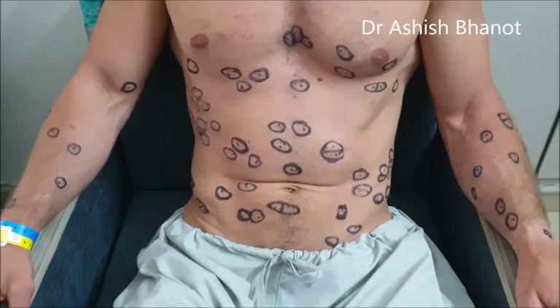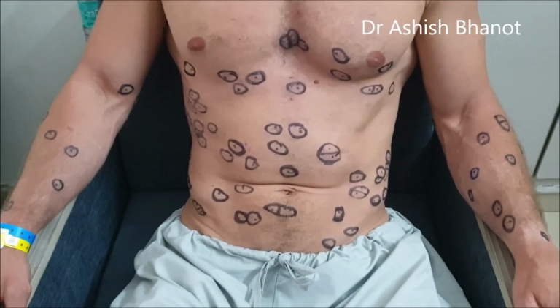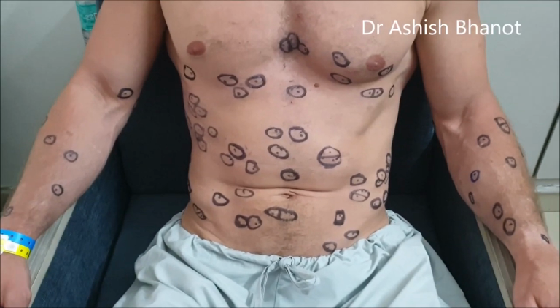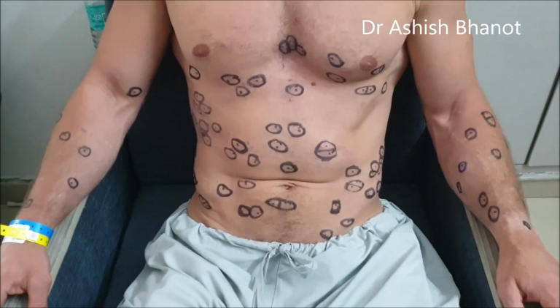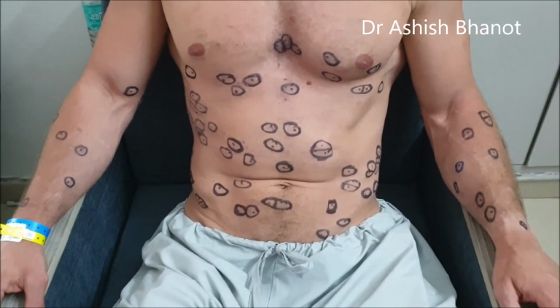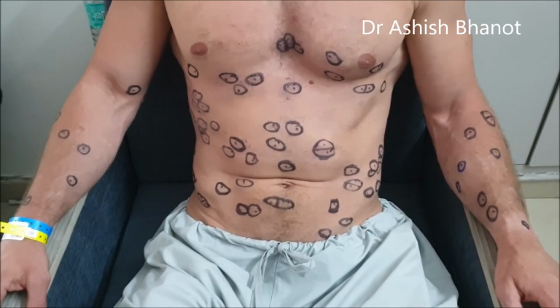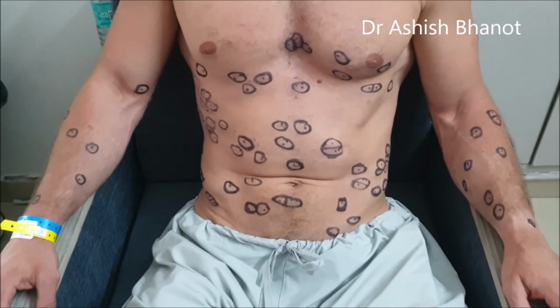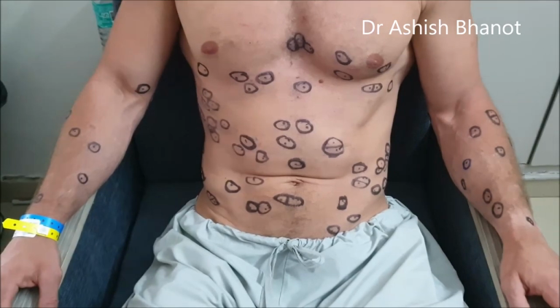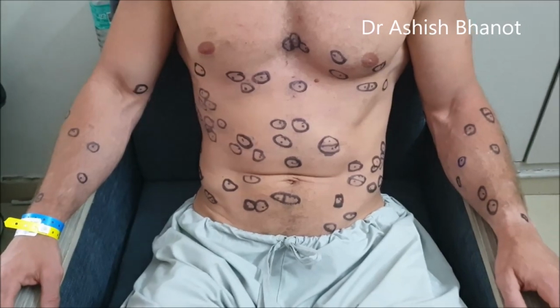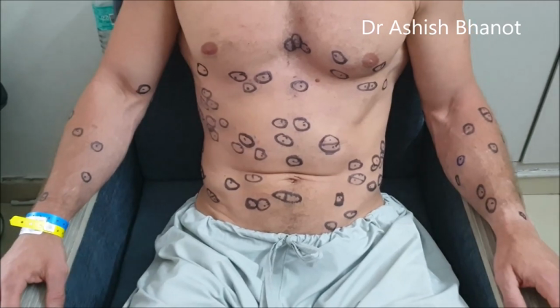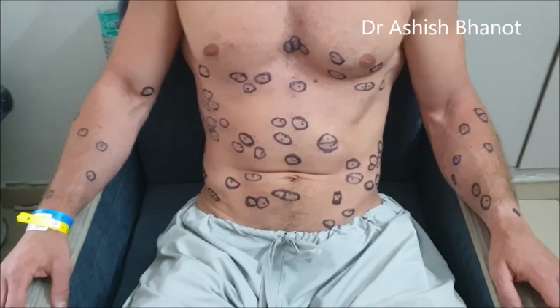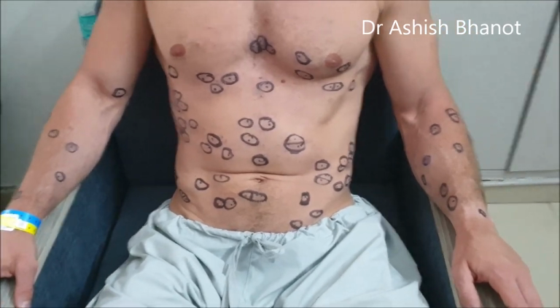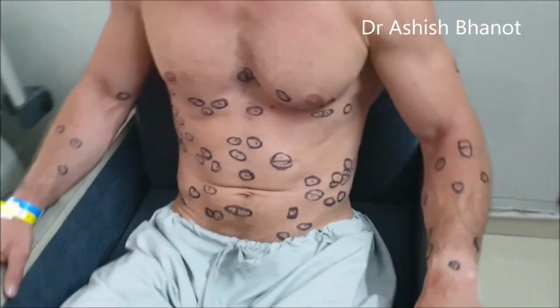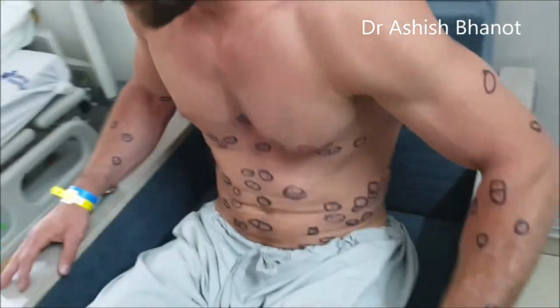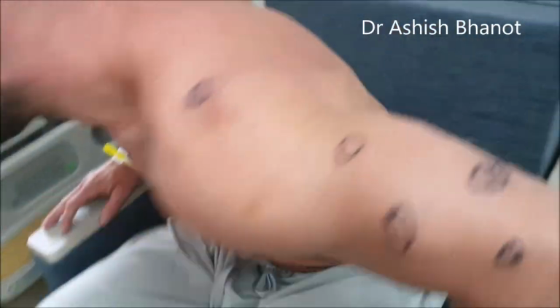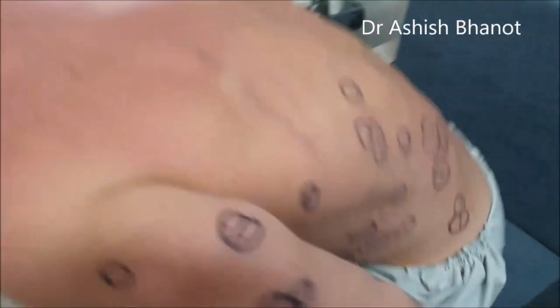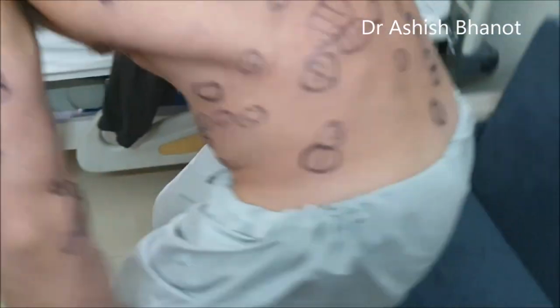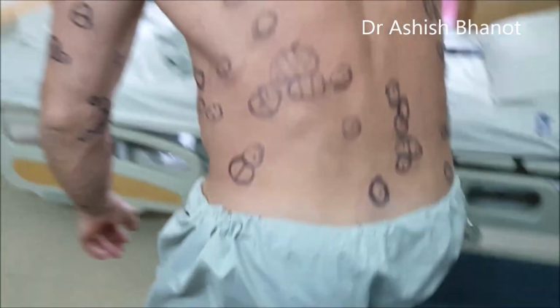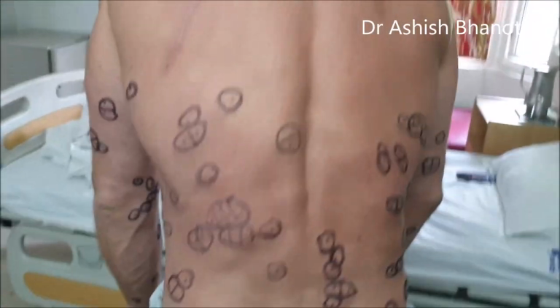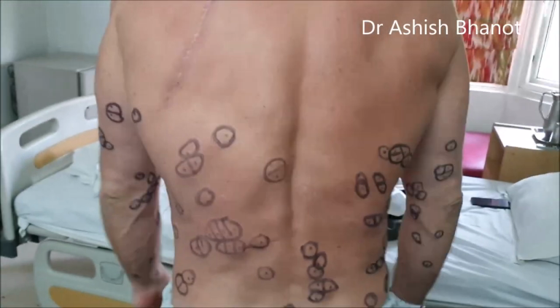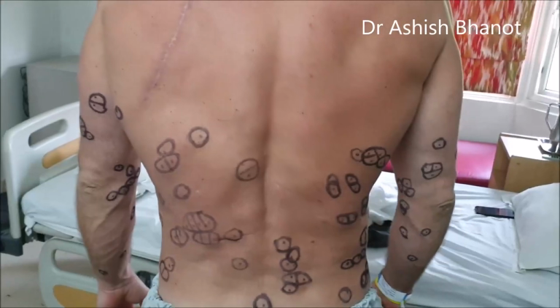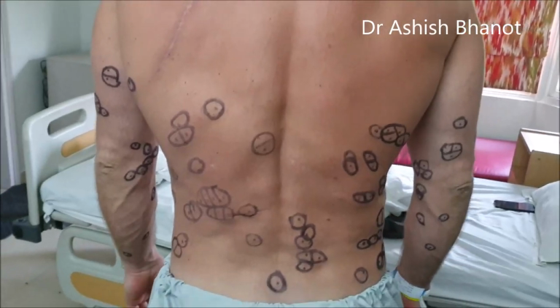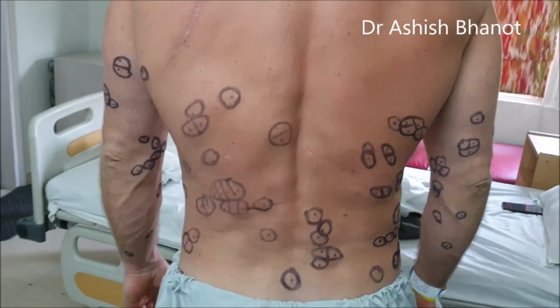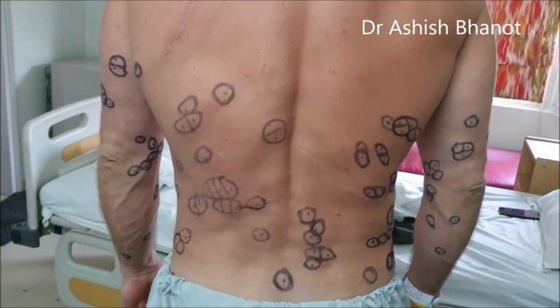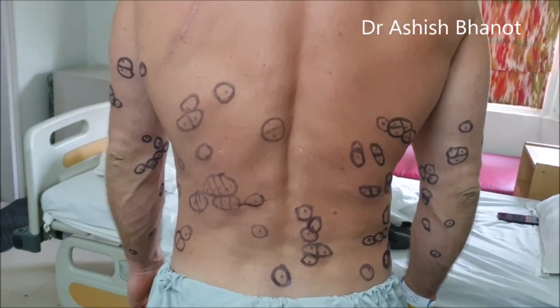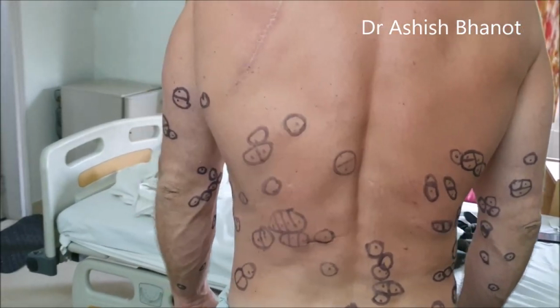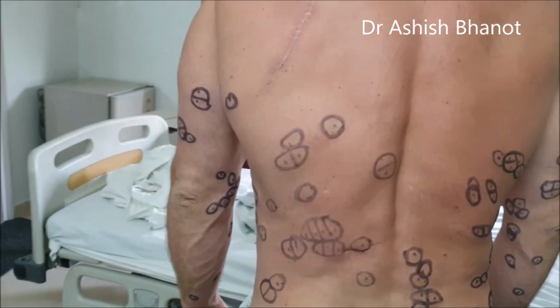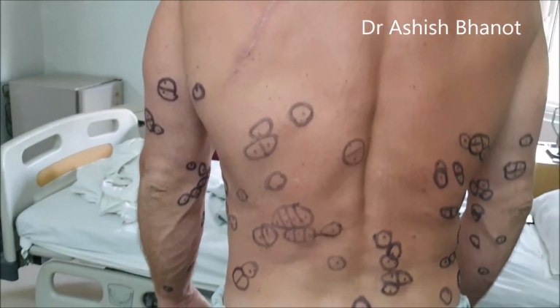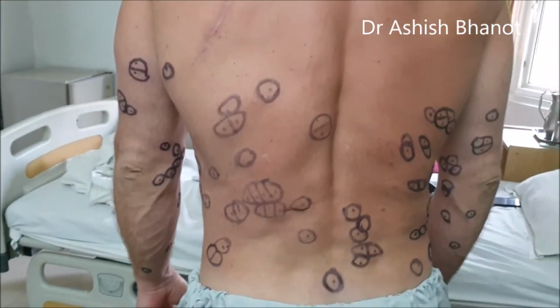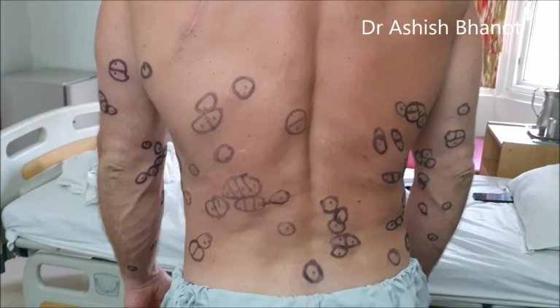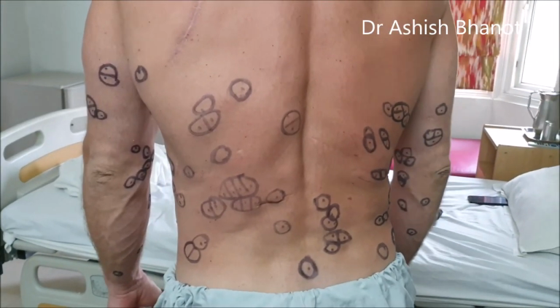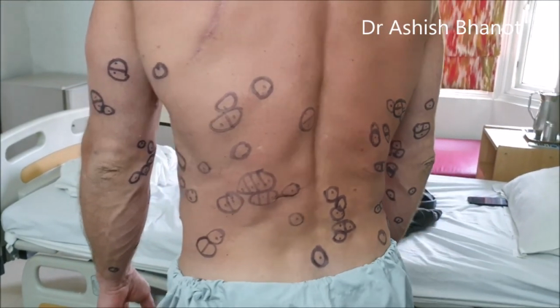This patient has lipomas all over his body — these are on the front, and there are many on the back and arms also, as you can see. Today we are going to remove most of them, let's see how much we can remove.